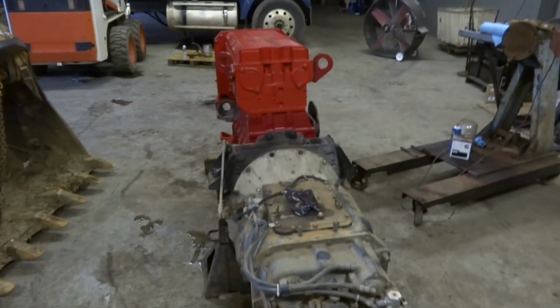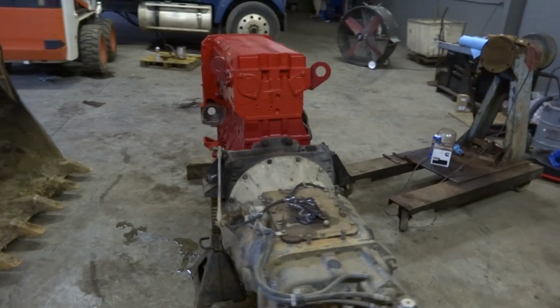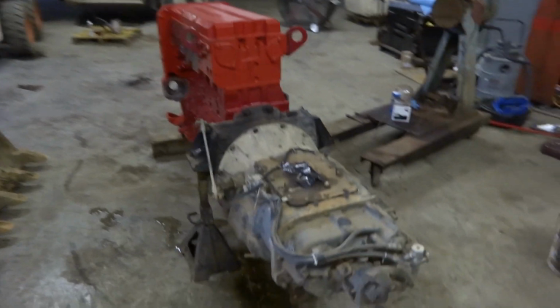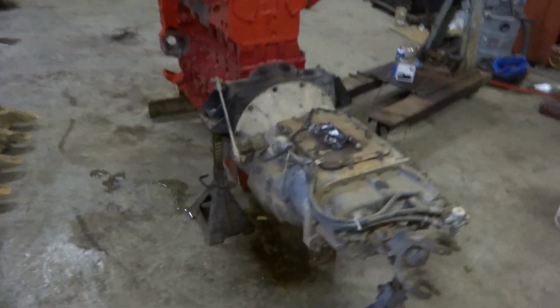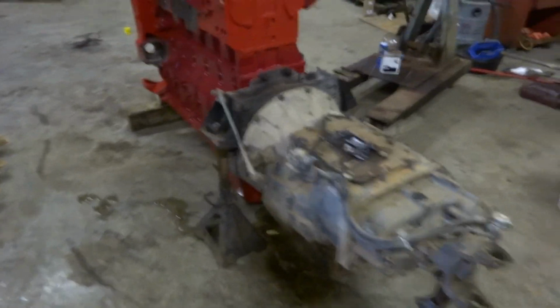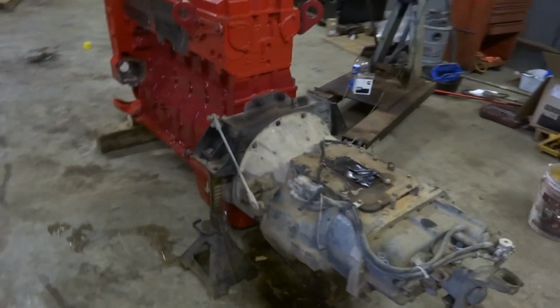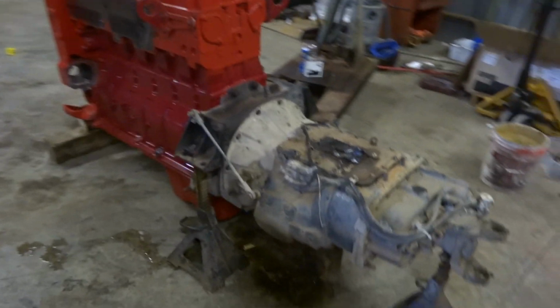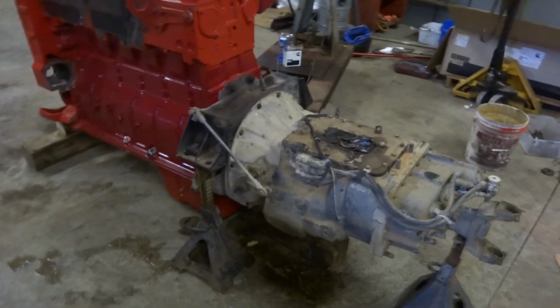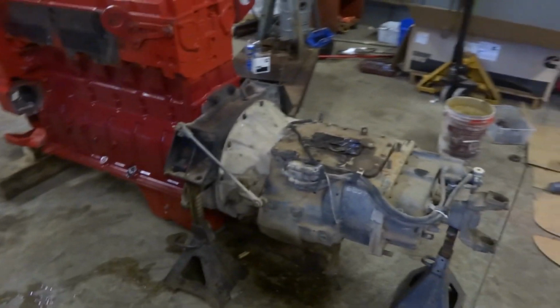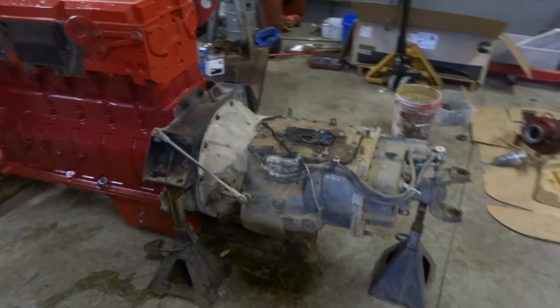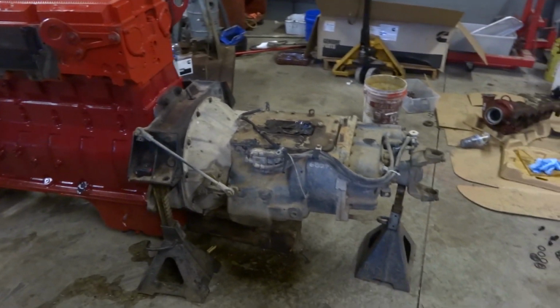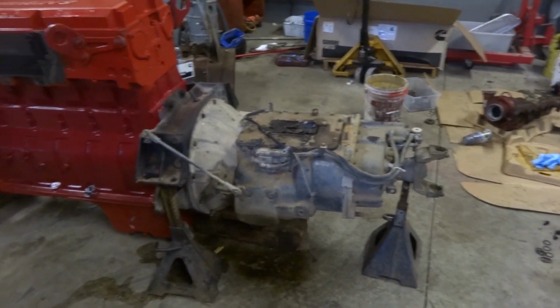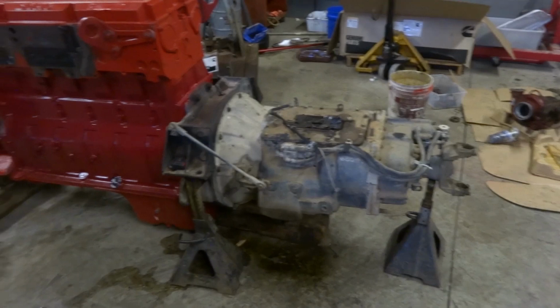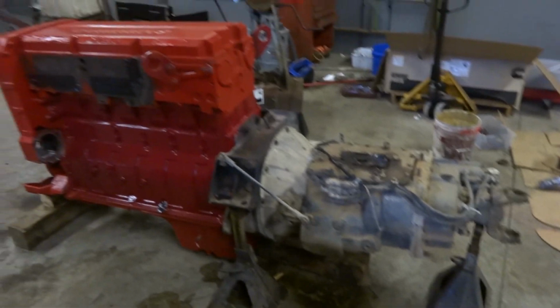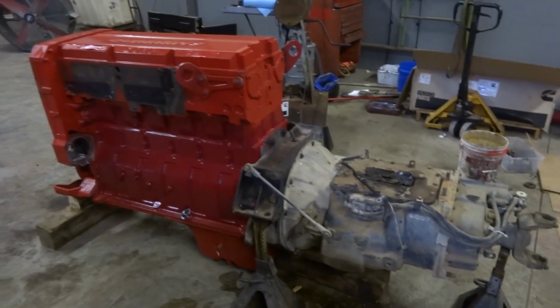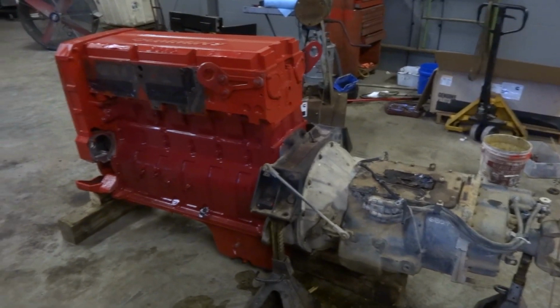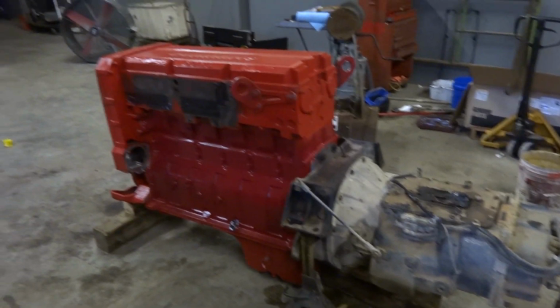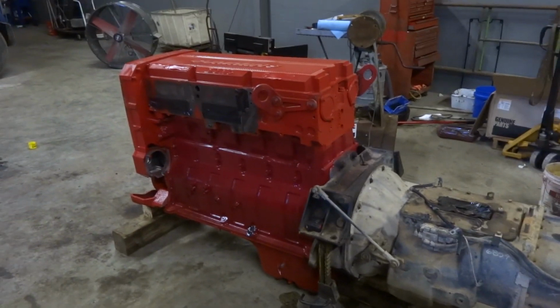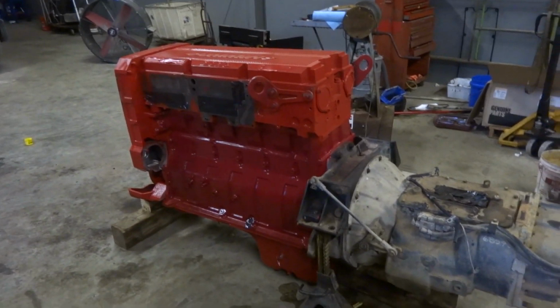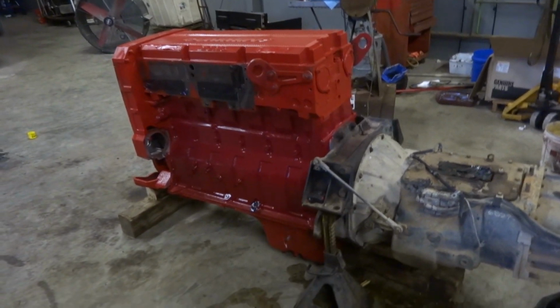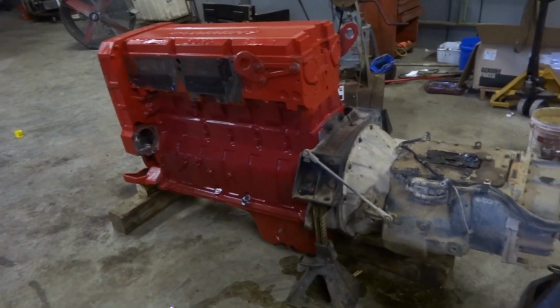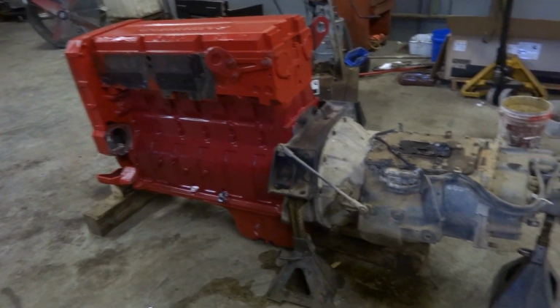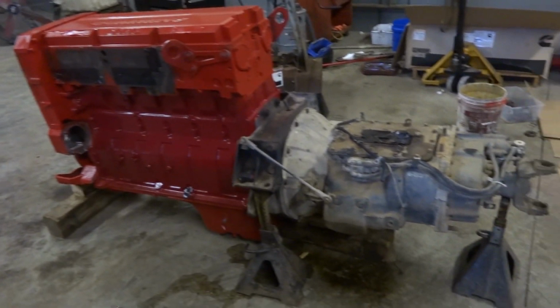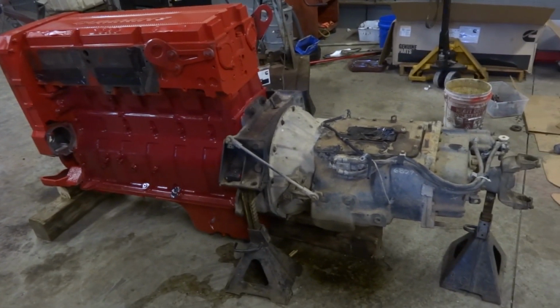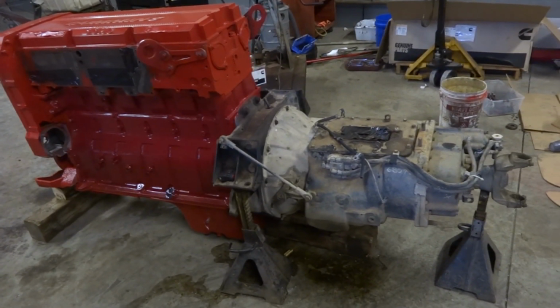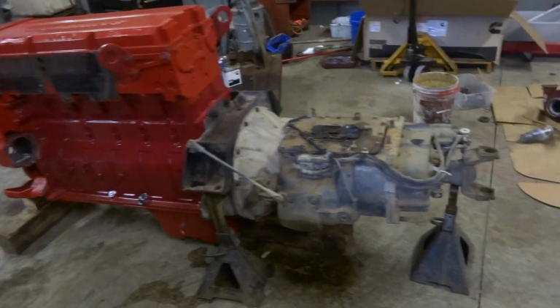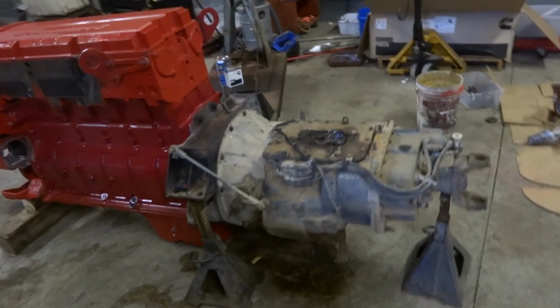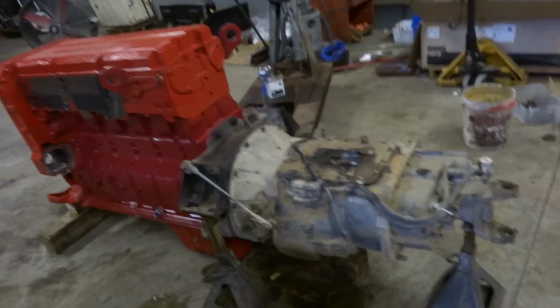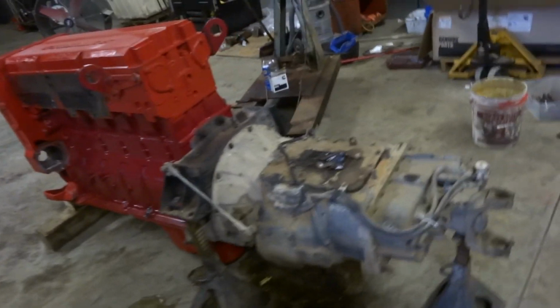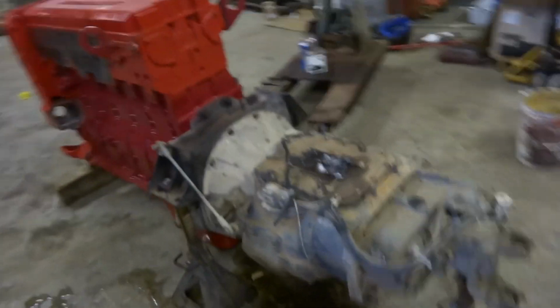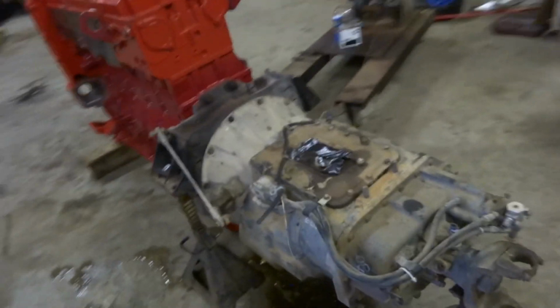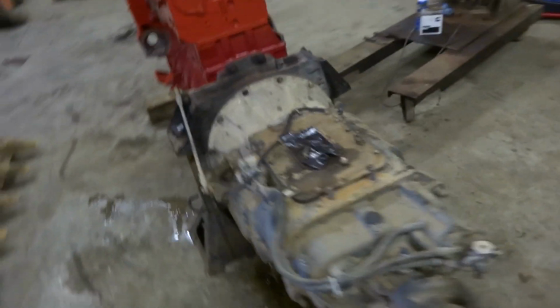There it sits — transmission on it, clutch, everything on it ready to go. Ready to set it back in the truck. Try that tomorrow, see what happens.